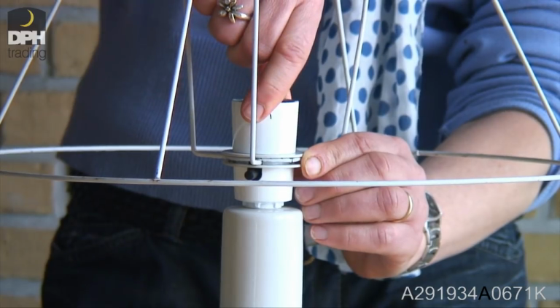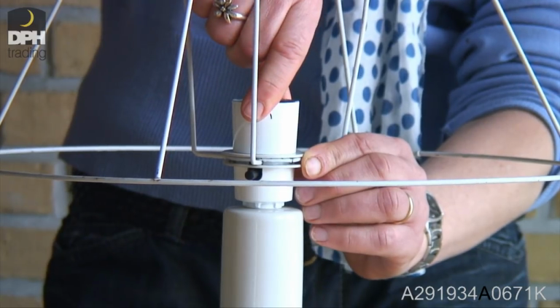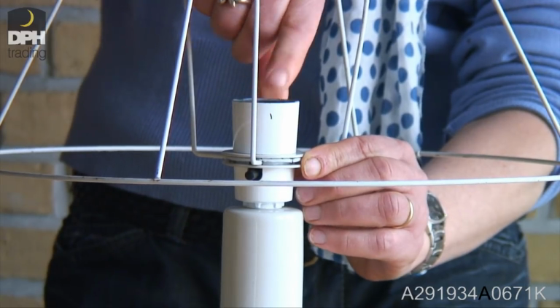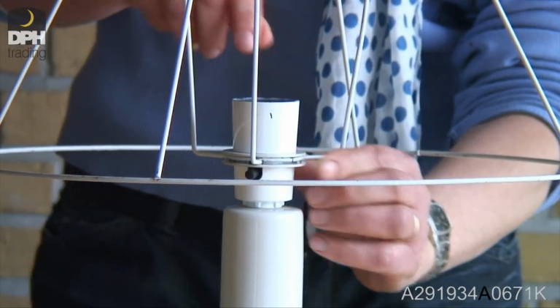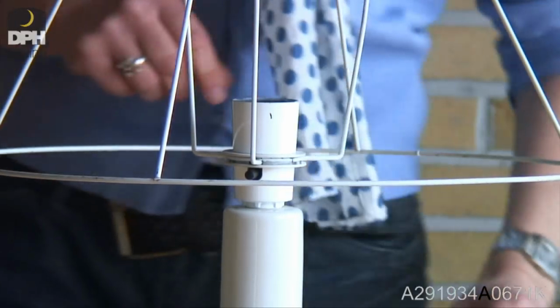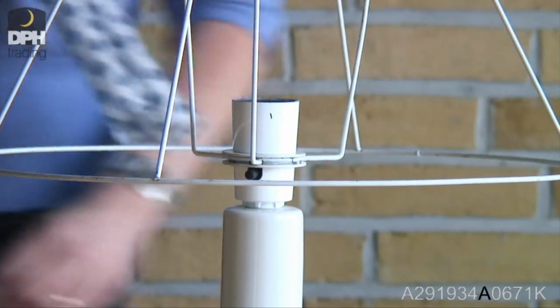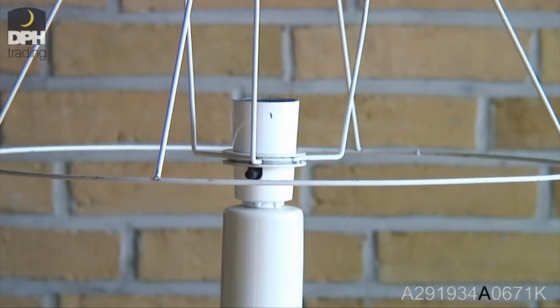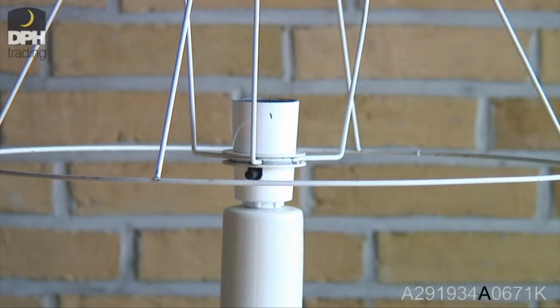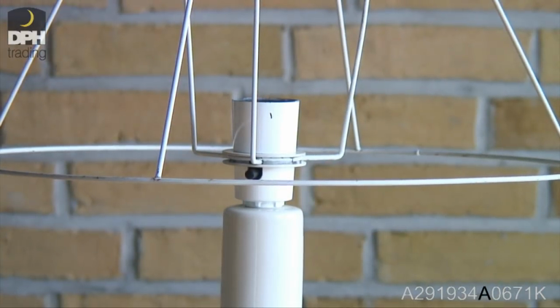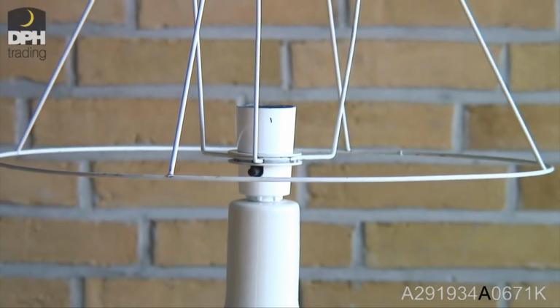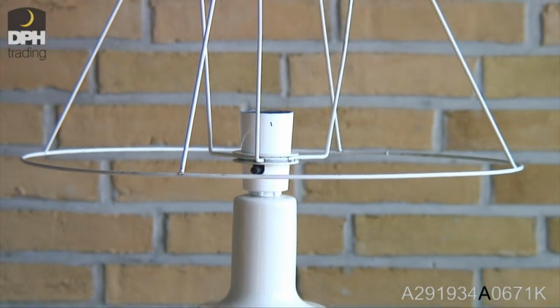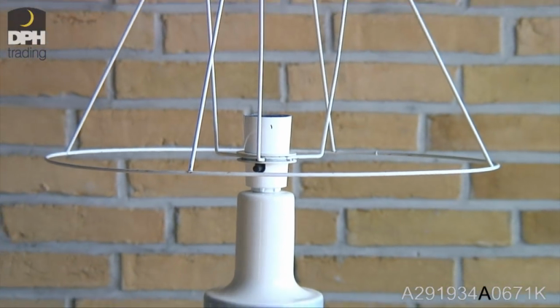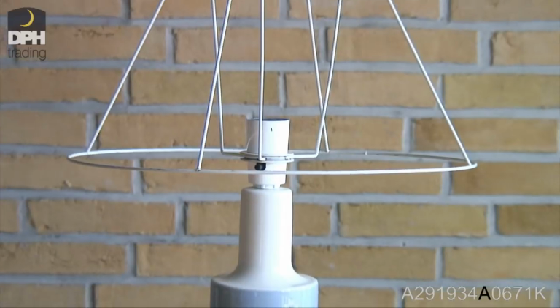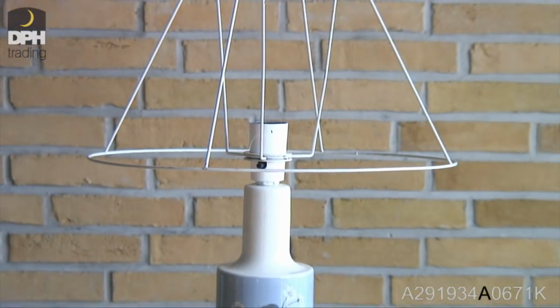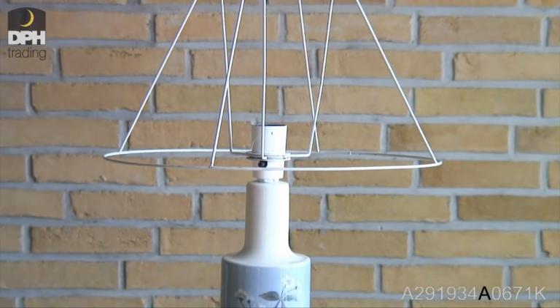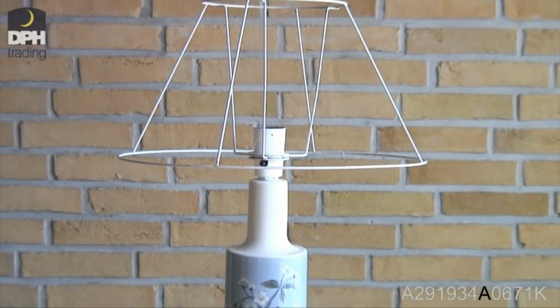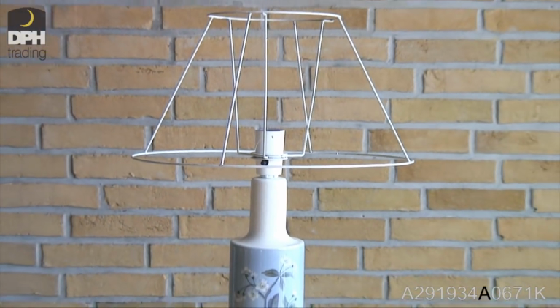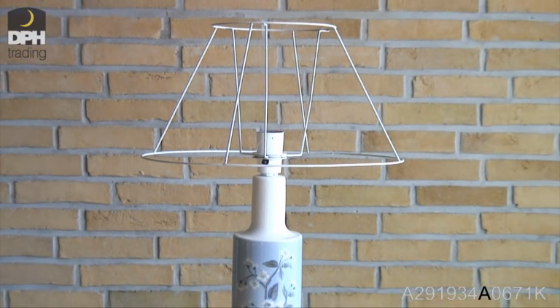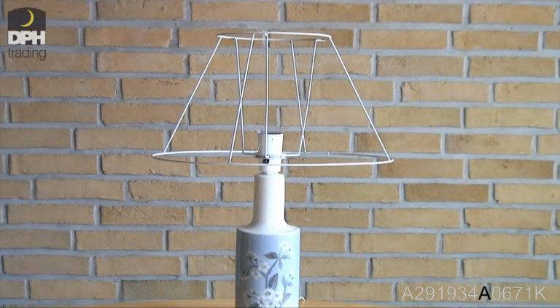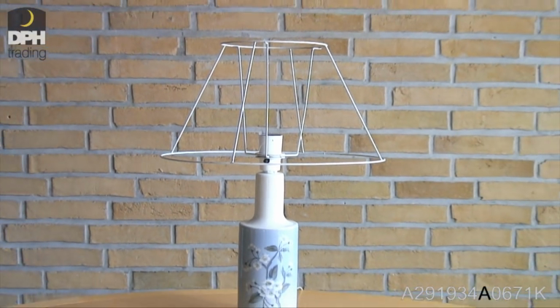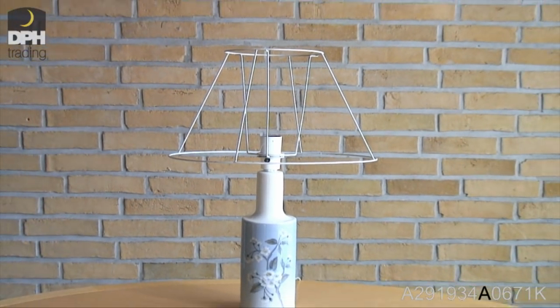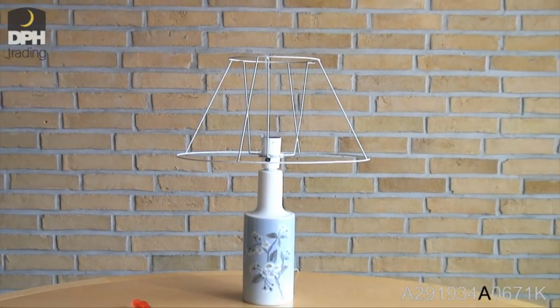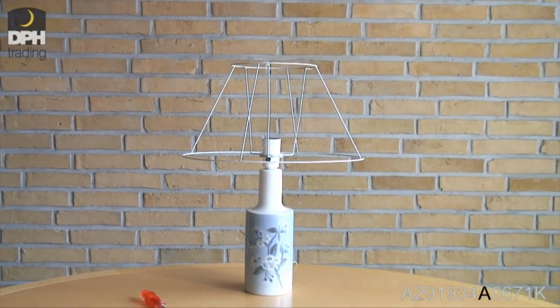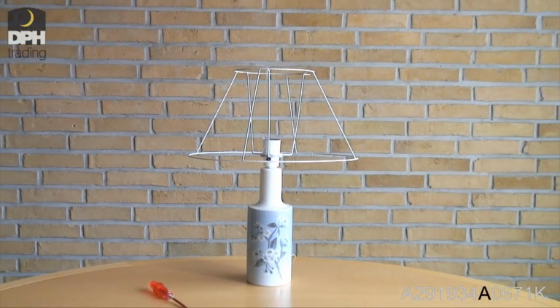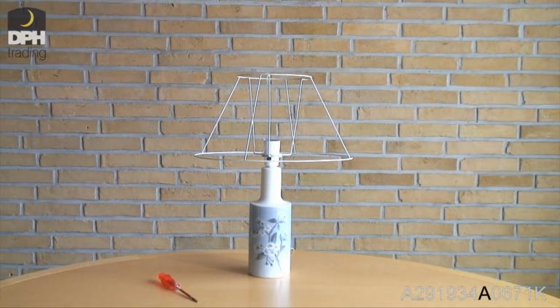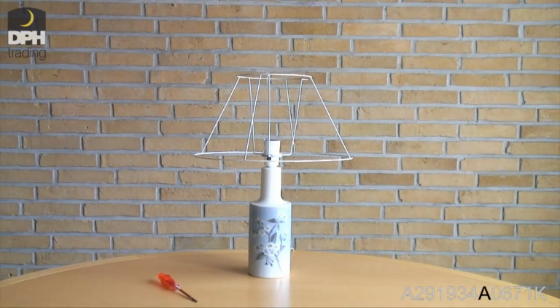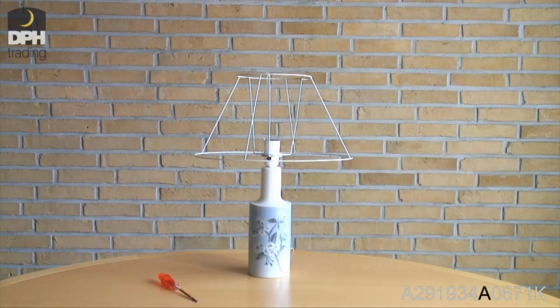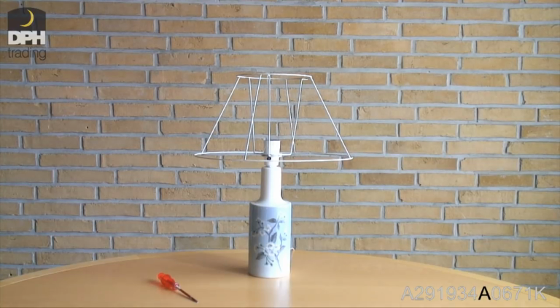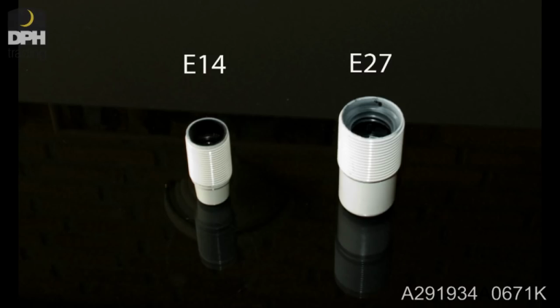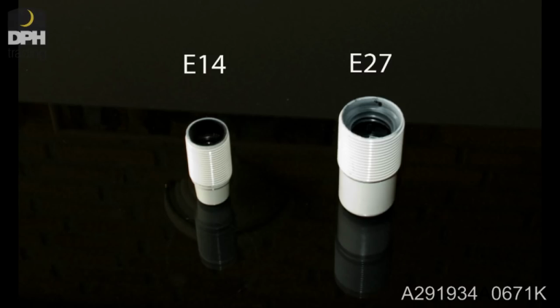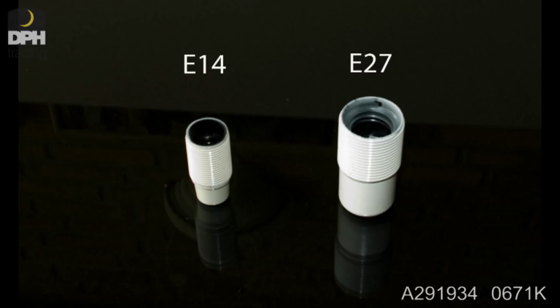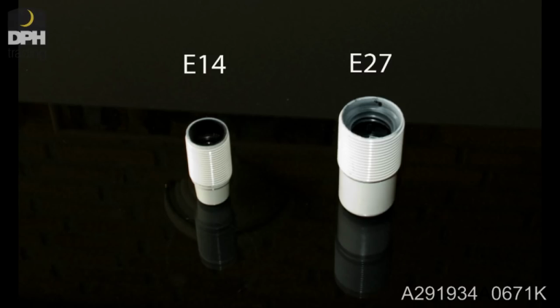If the letter is C or S, the shade also comes with a solid frame. The difference is that the shade with these letters is made for an E14 socket with threaded sleeve.